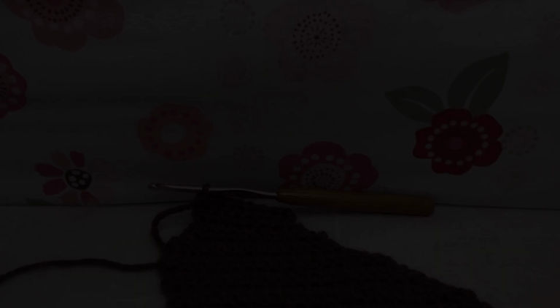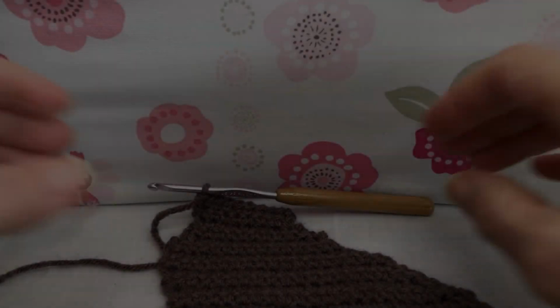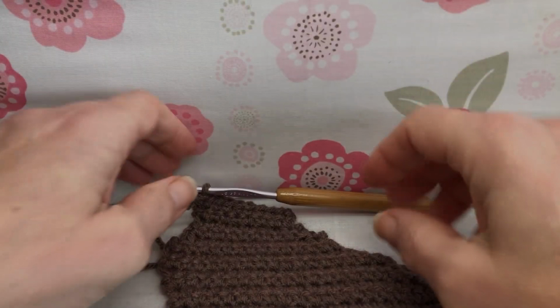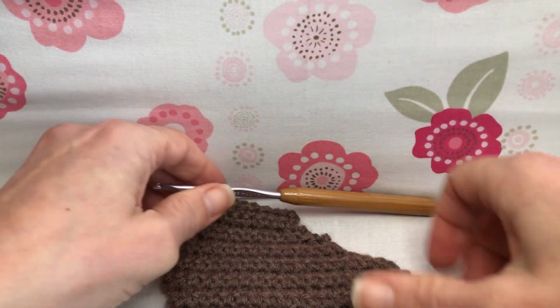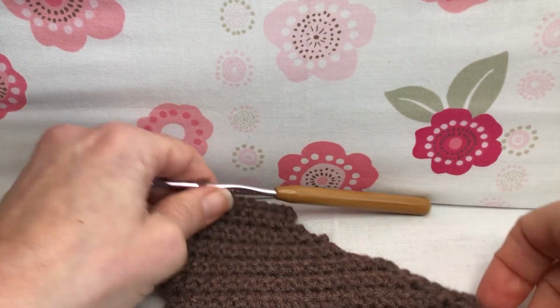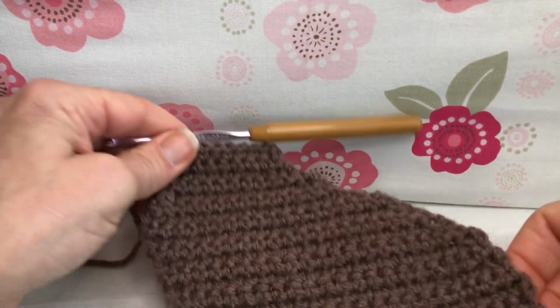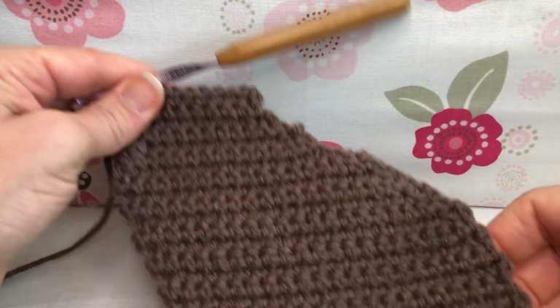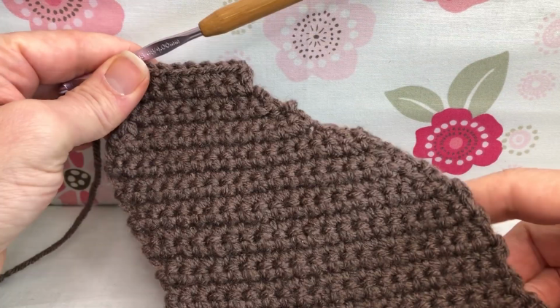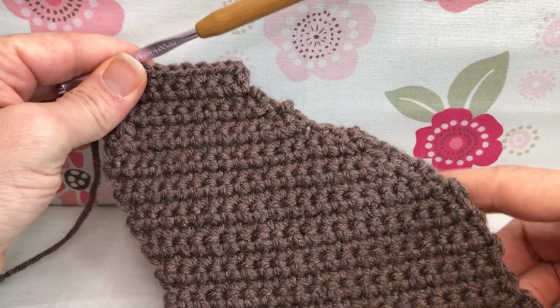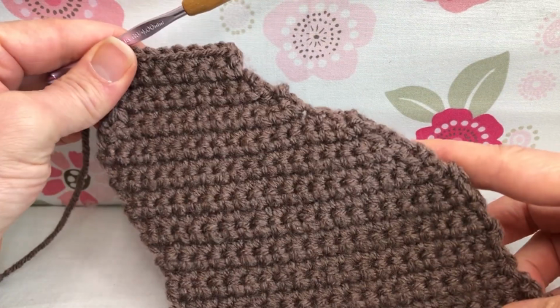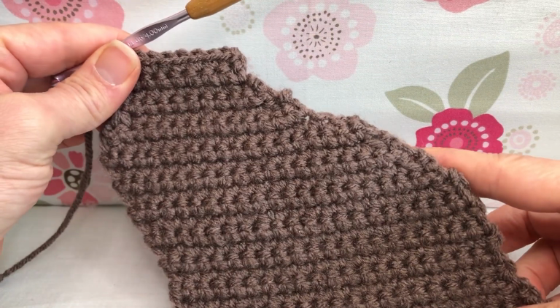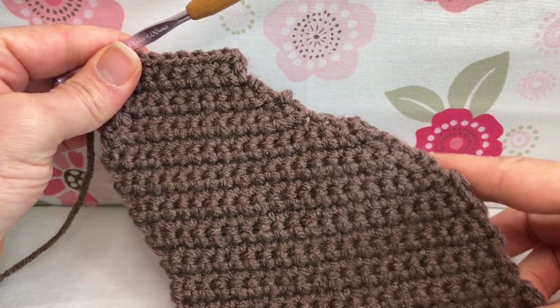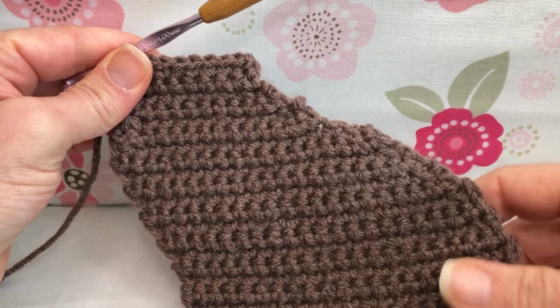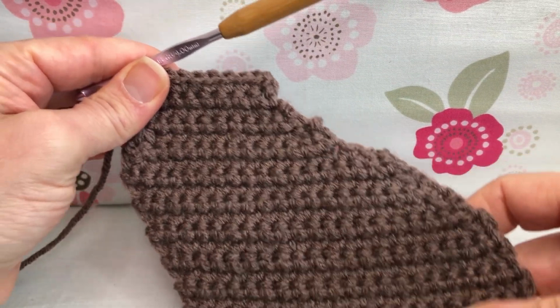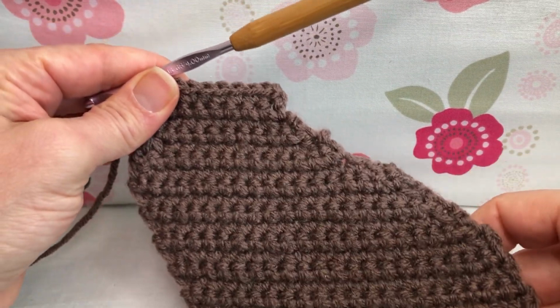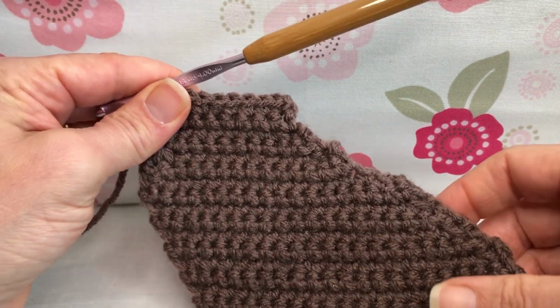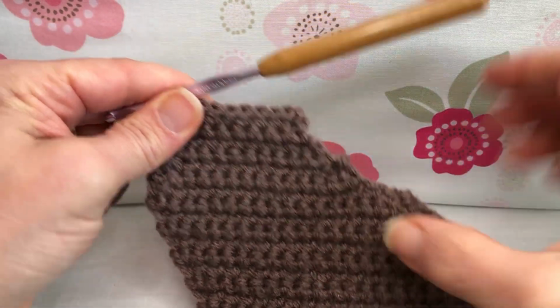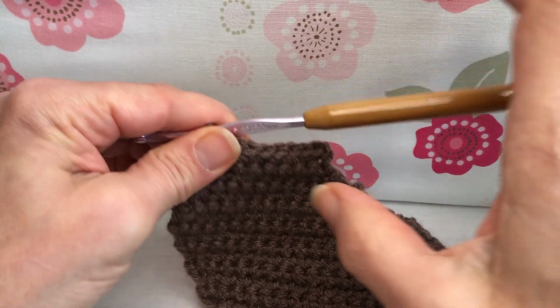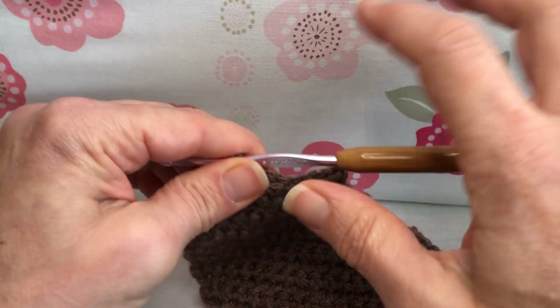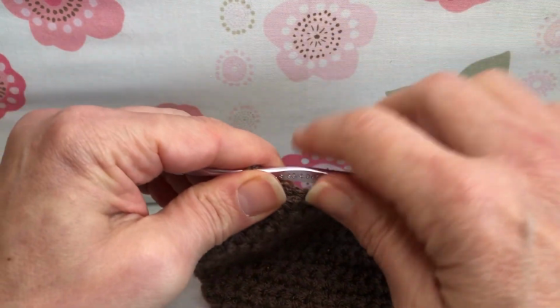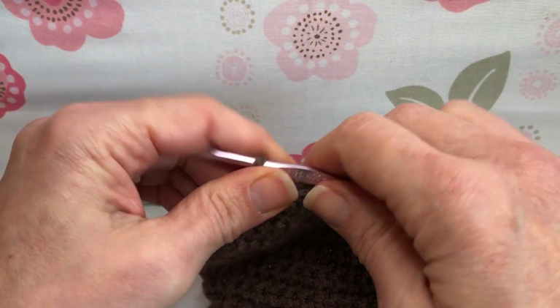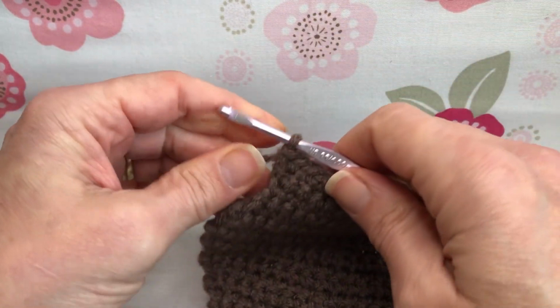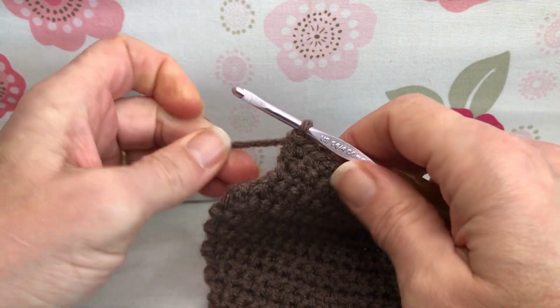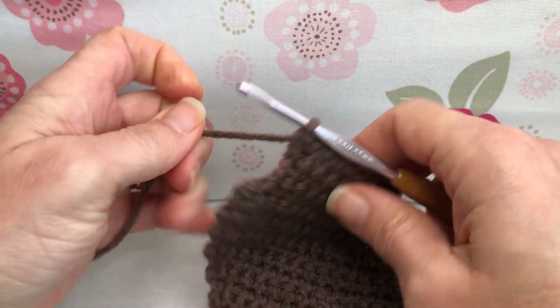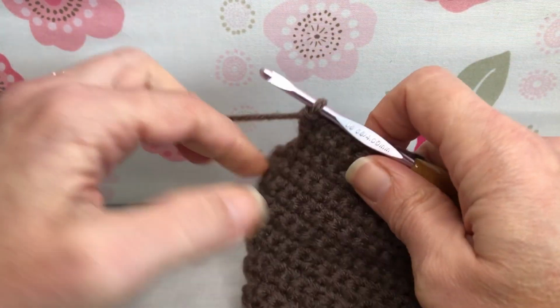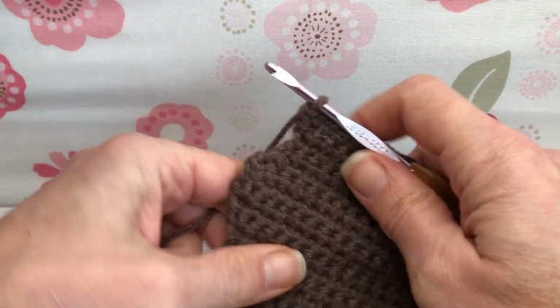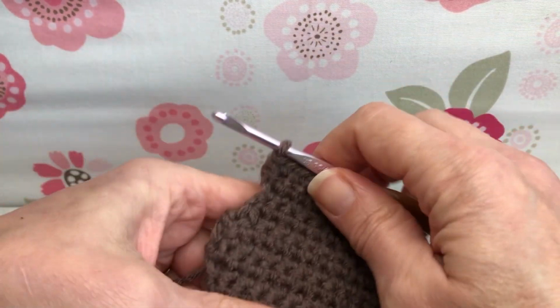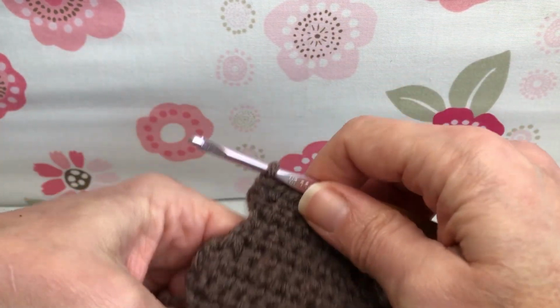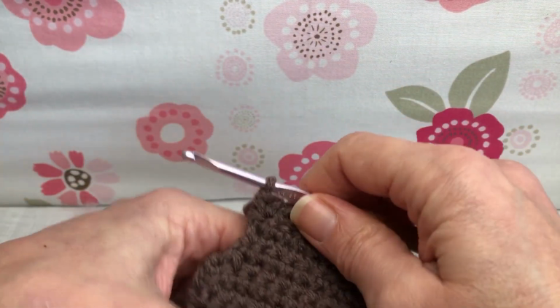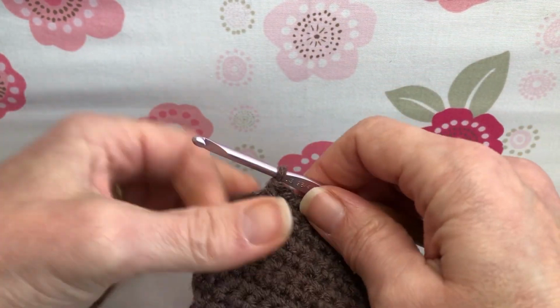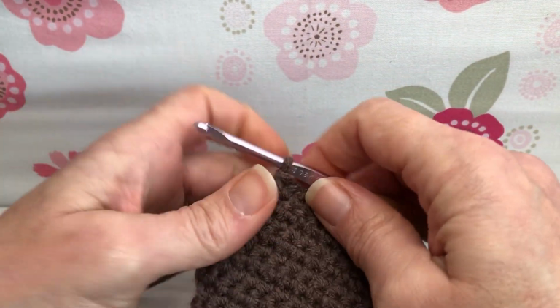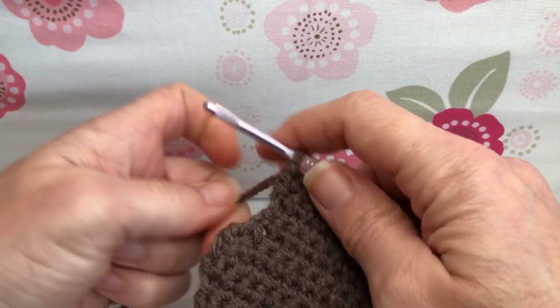Hello crochet friends, welcome back. We're working on our chocolate bunny. Today we are starting with row 26, so let's get going.